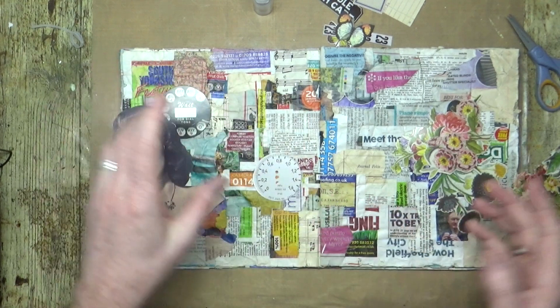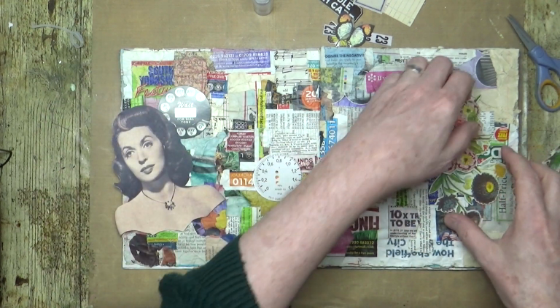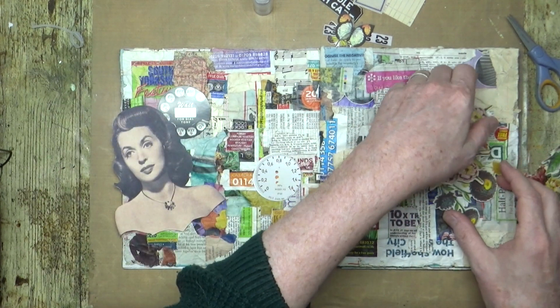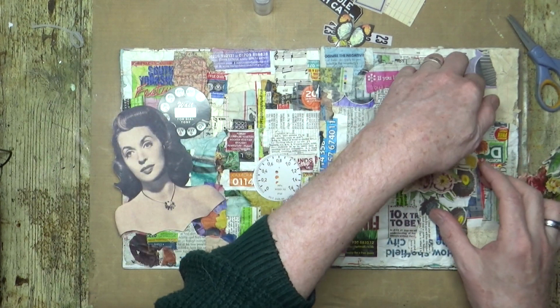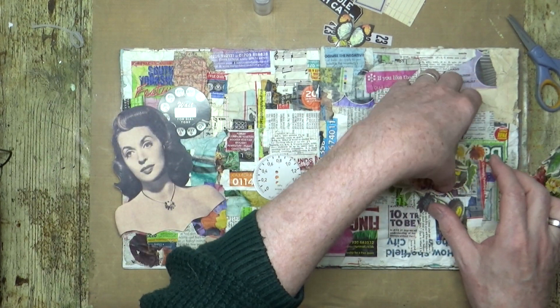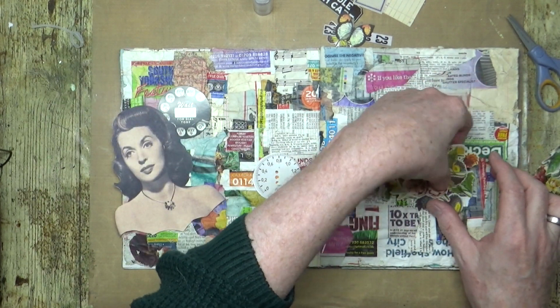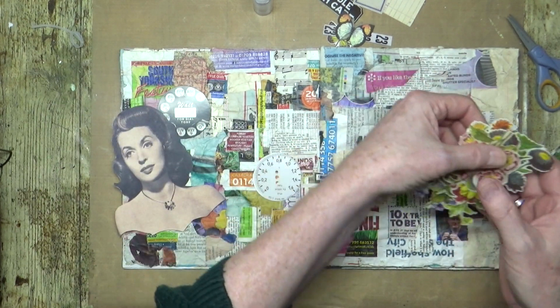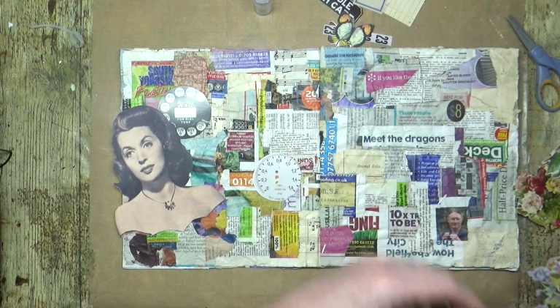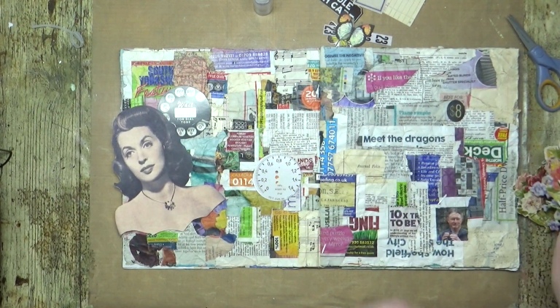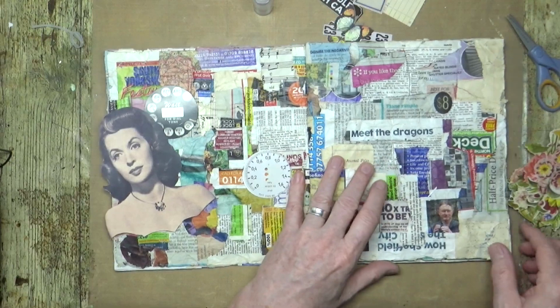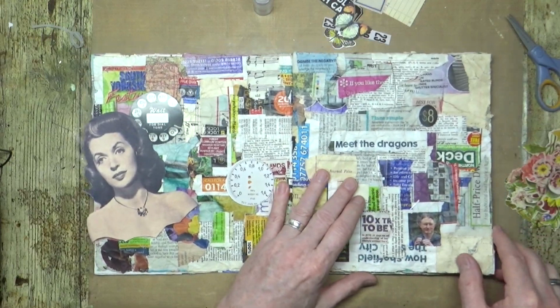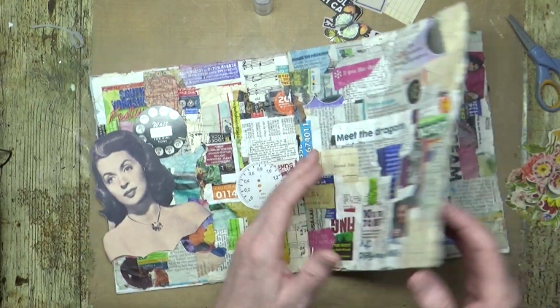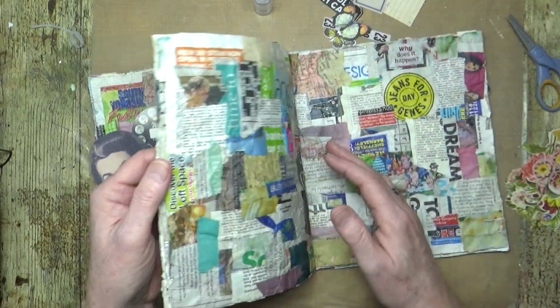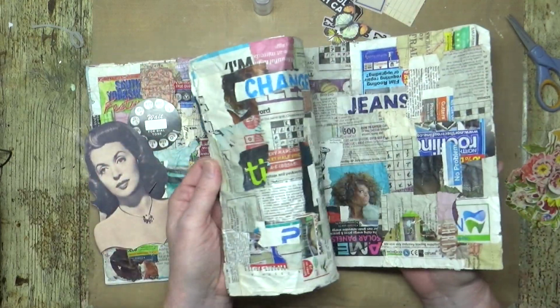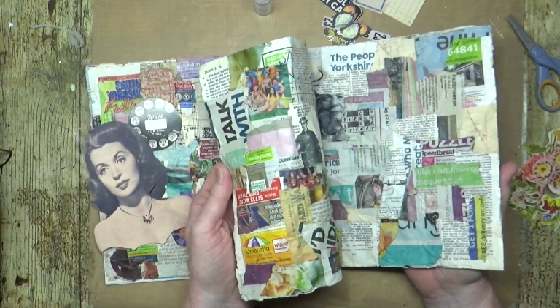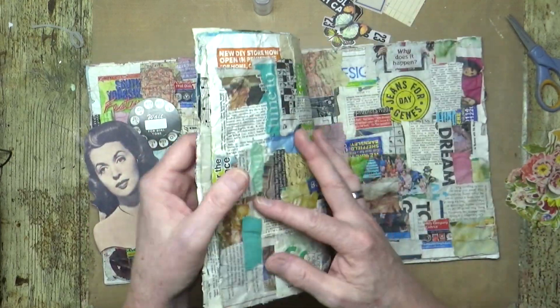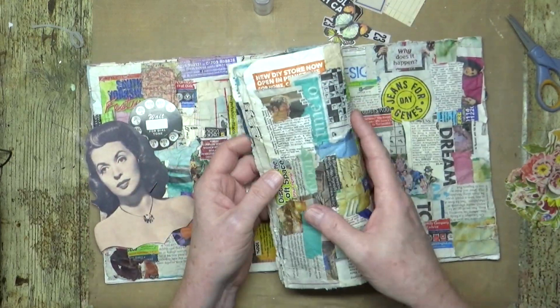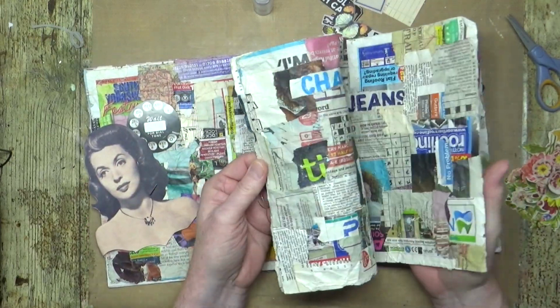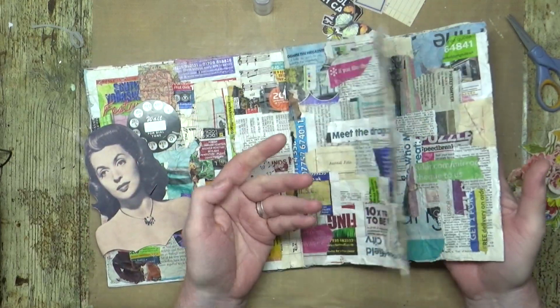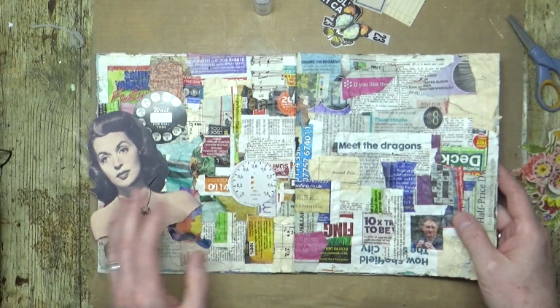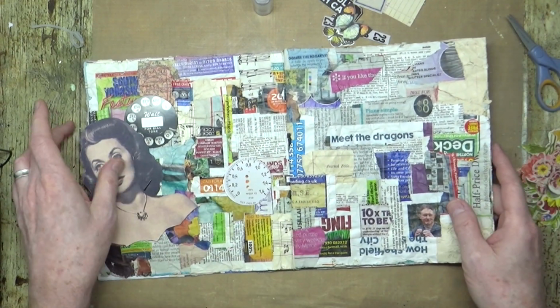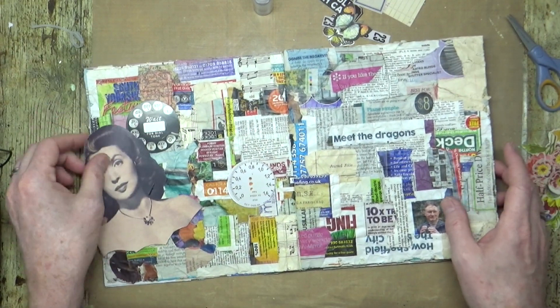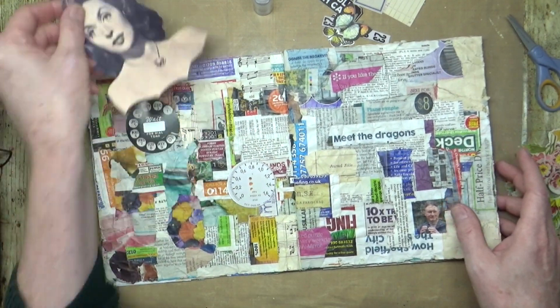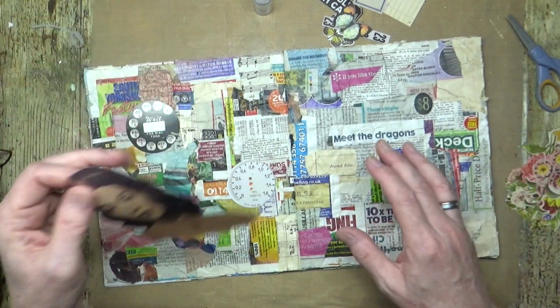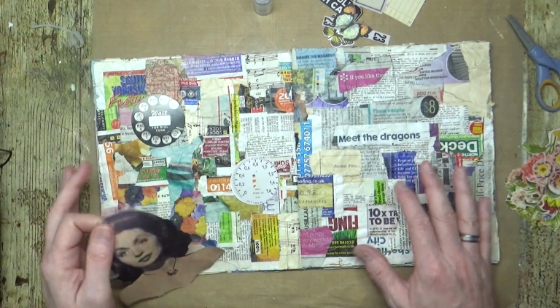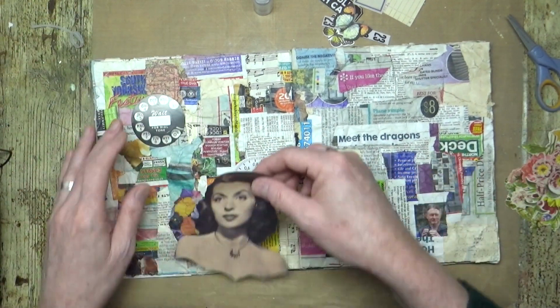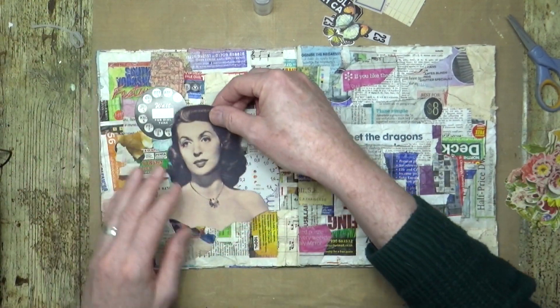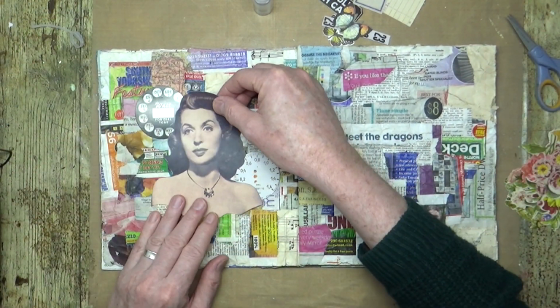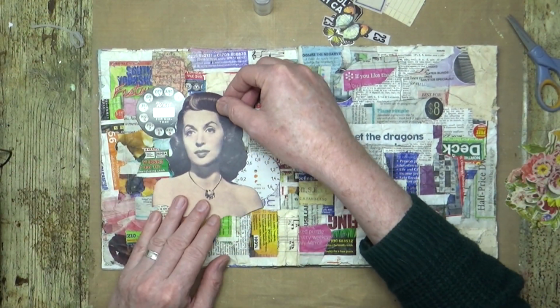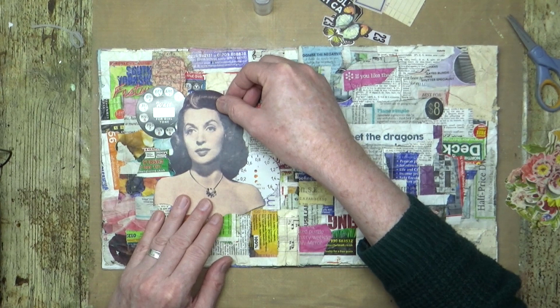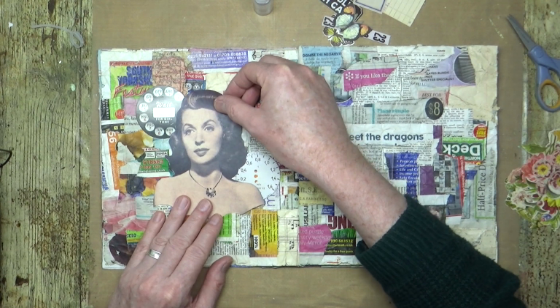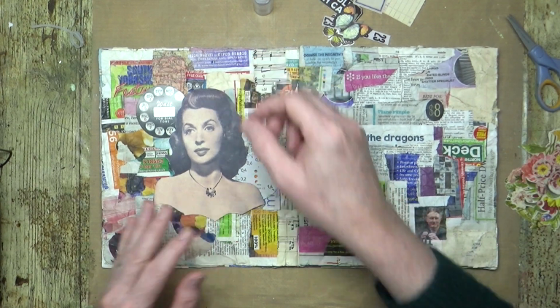A few questions about the Momigami journal about the pages drying out and getting stiff. As you can see, they're still quite supple. I'm not going to stick Lily down just yet, so let's come back in with that large piece.